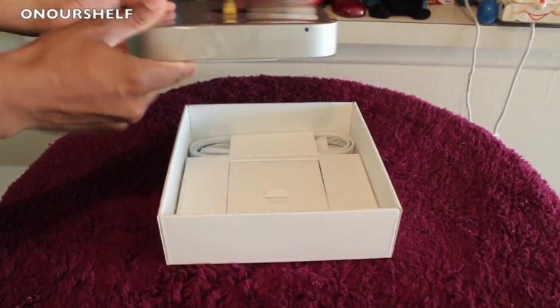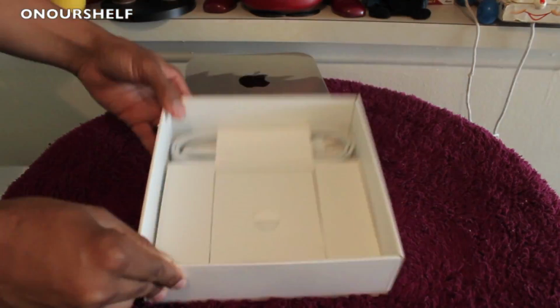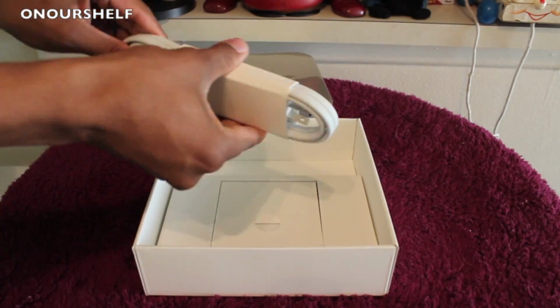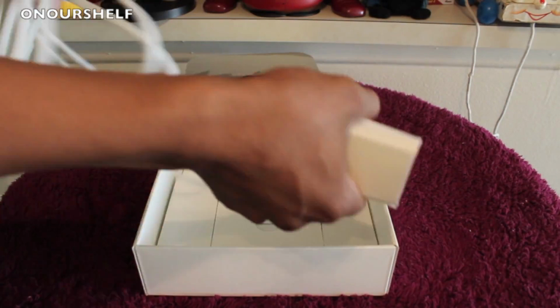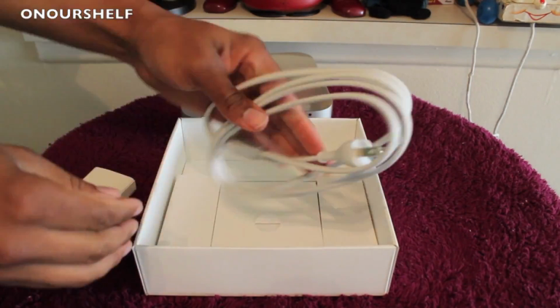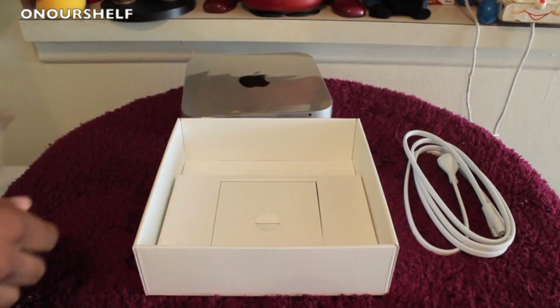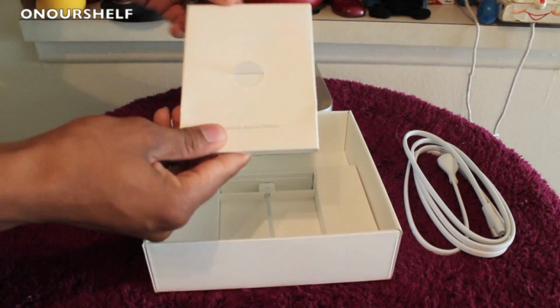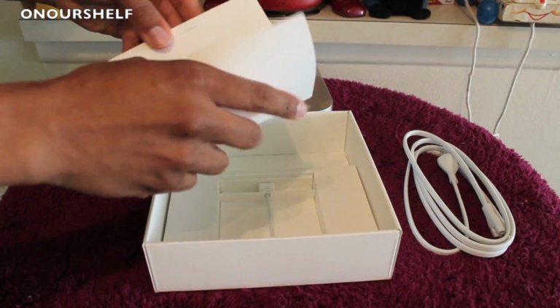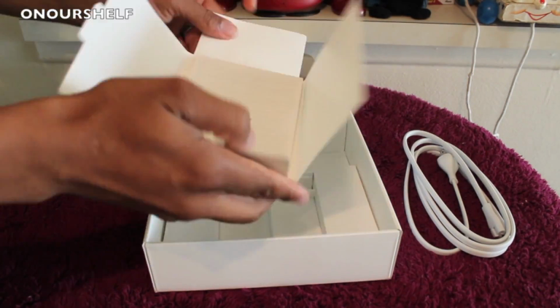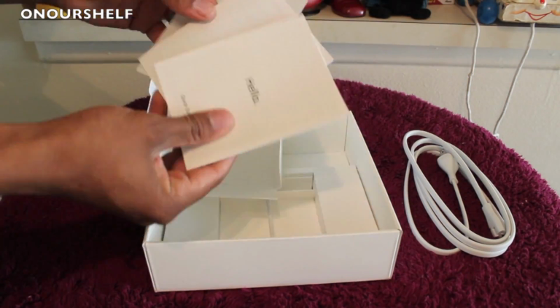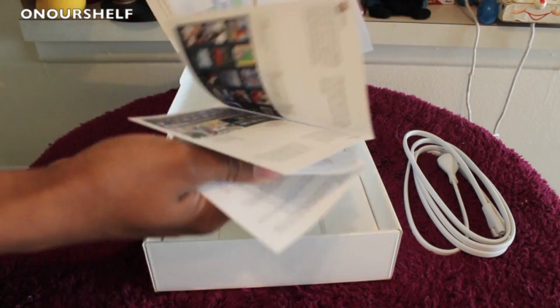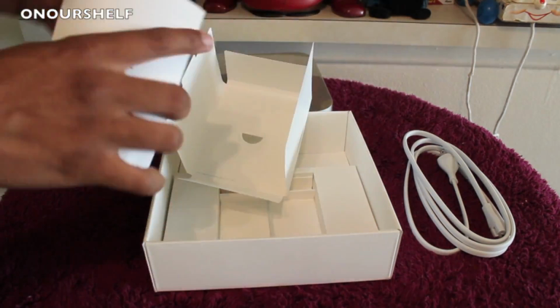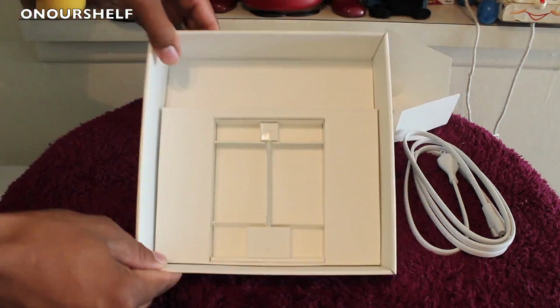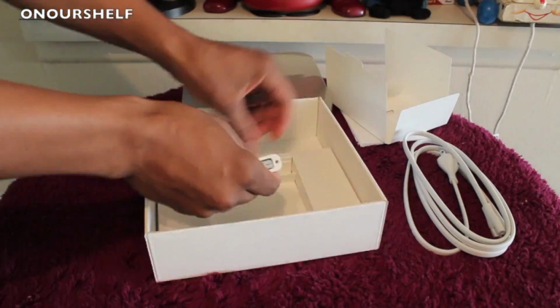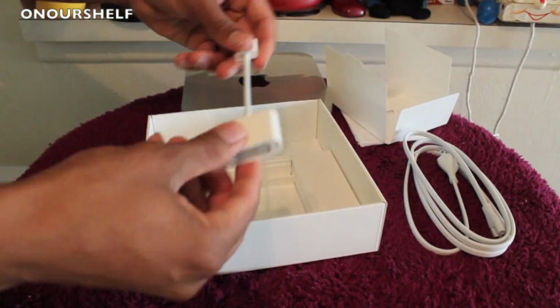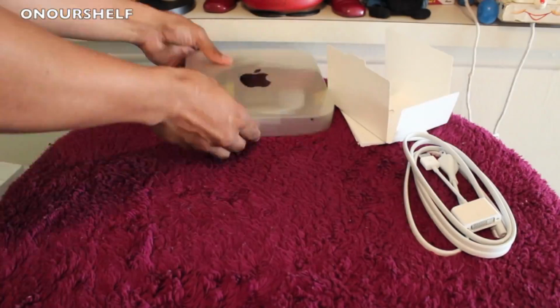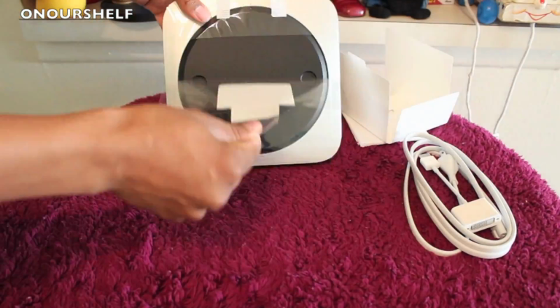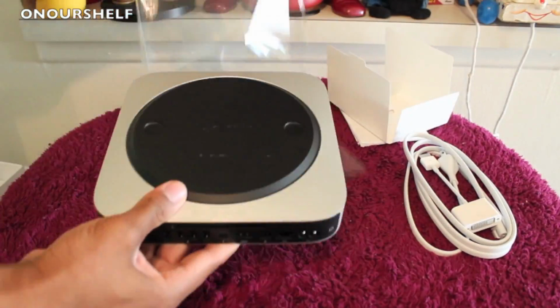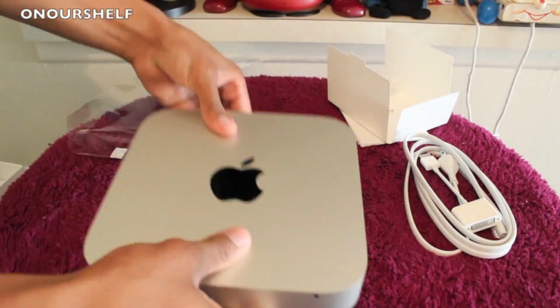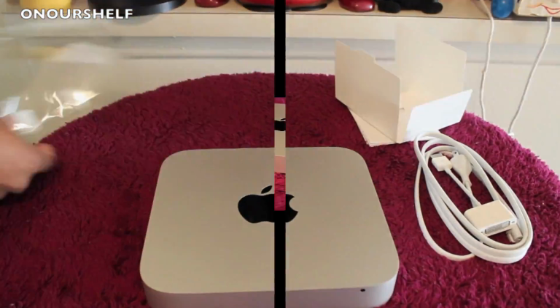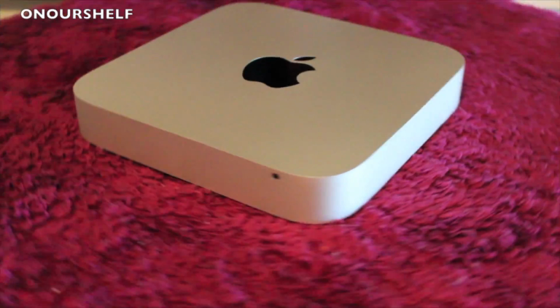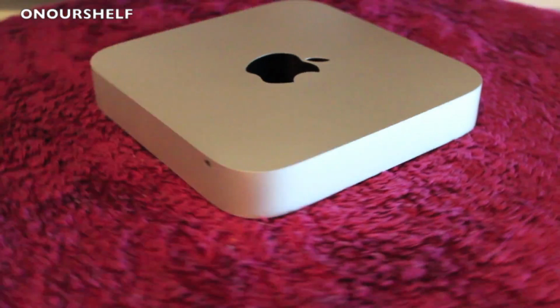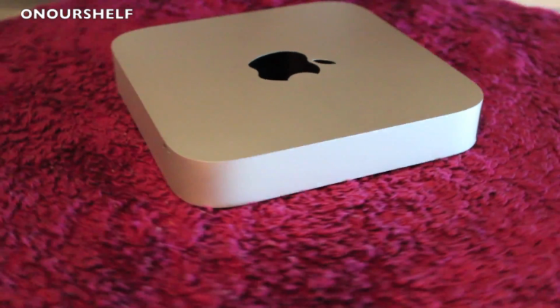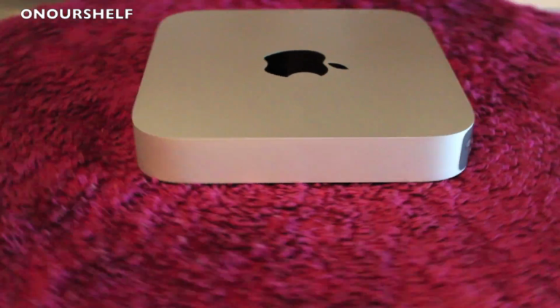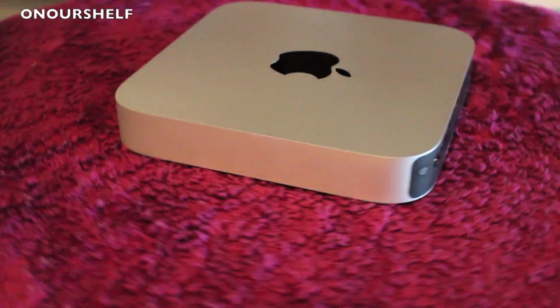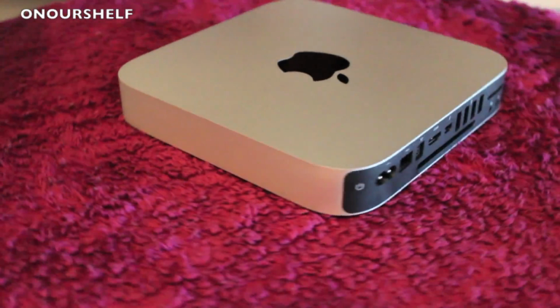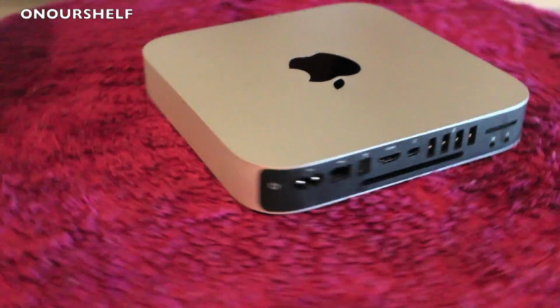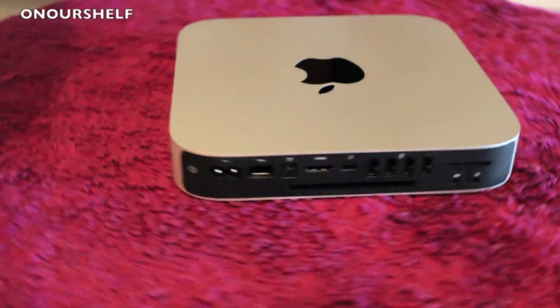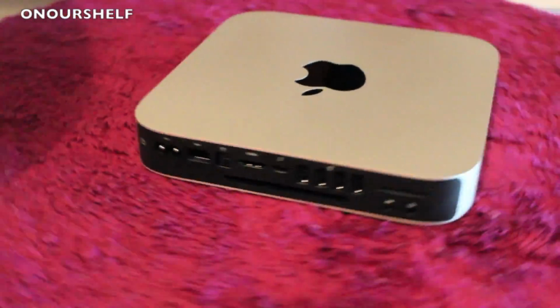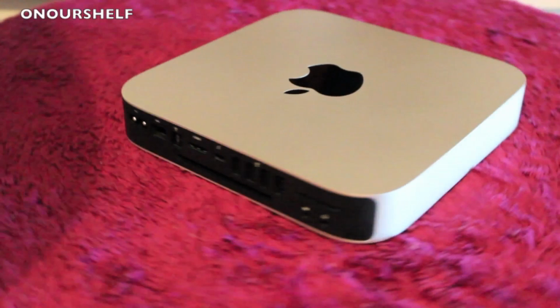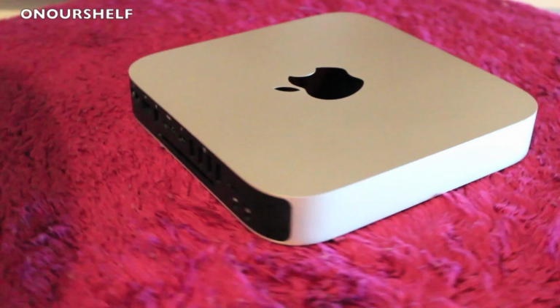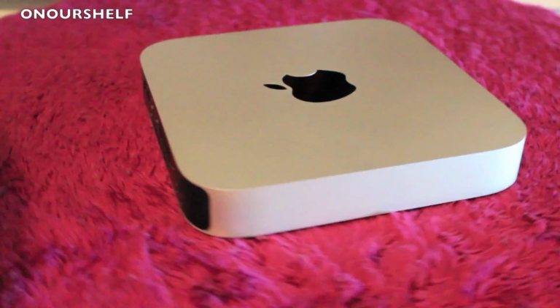In case you missed my unboxing video, here it is again in about 10 seconds. Basically what you get in the box is an HDMI to DVI adapter, a bunch of manuals, a power cord, and the anodized aluminum unibody Mac Mini itself.